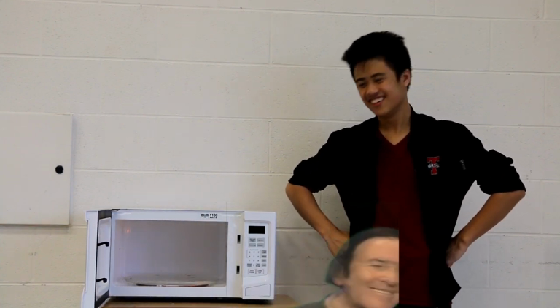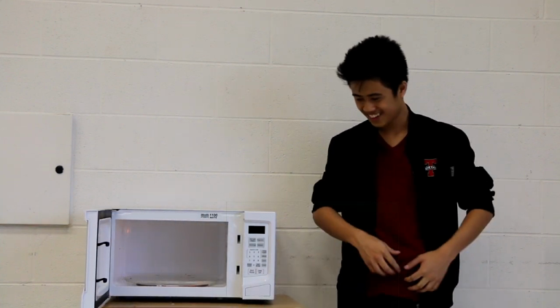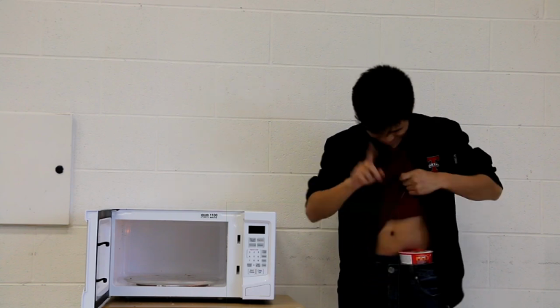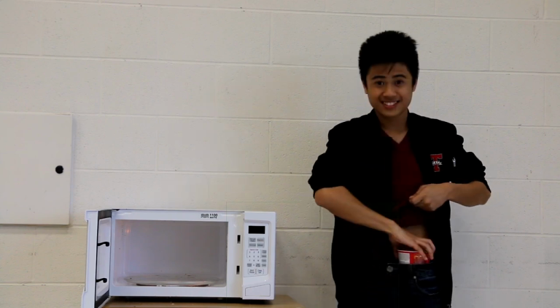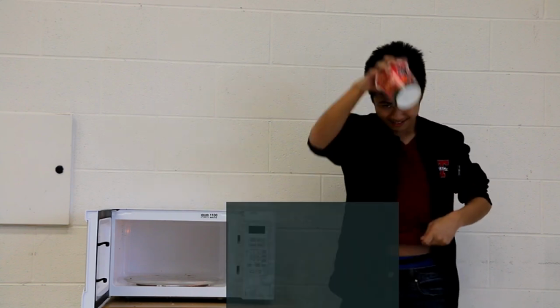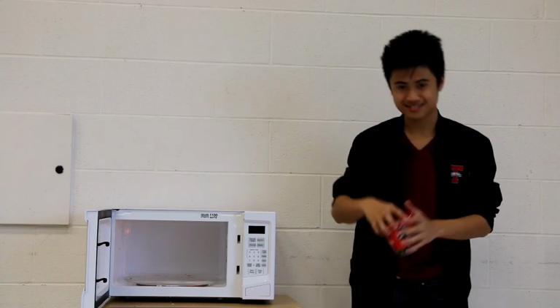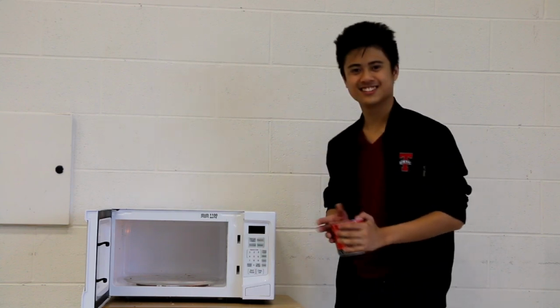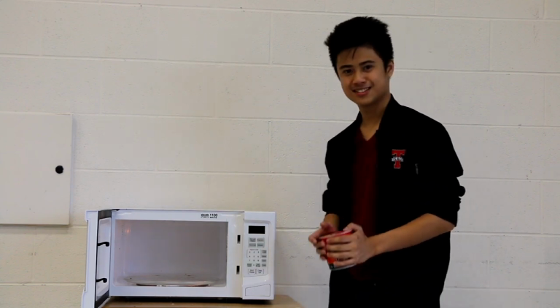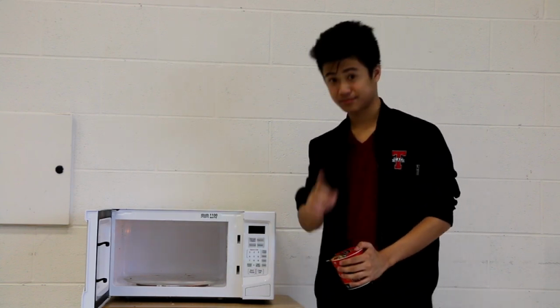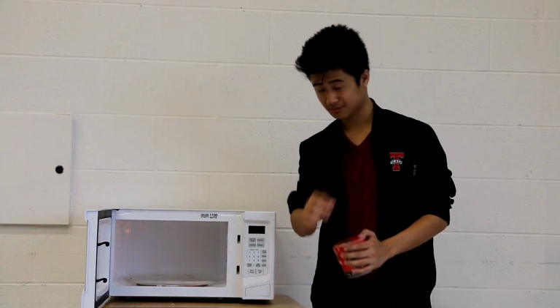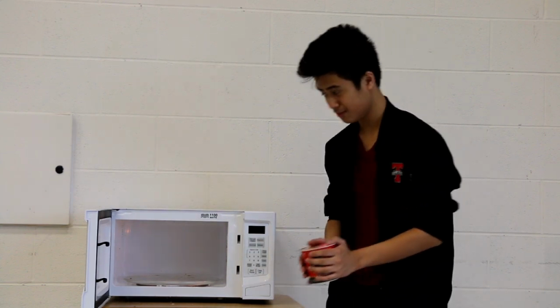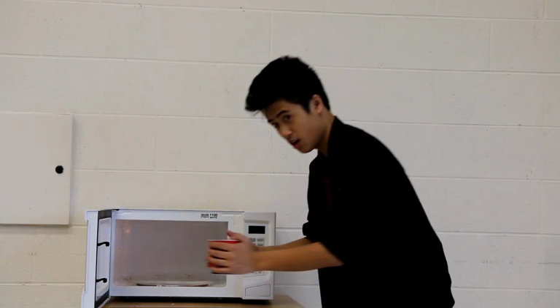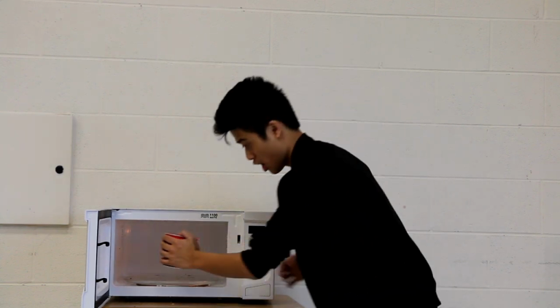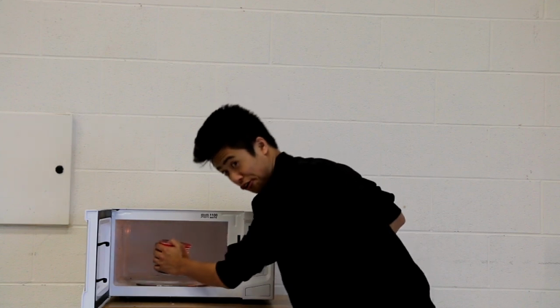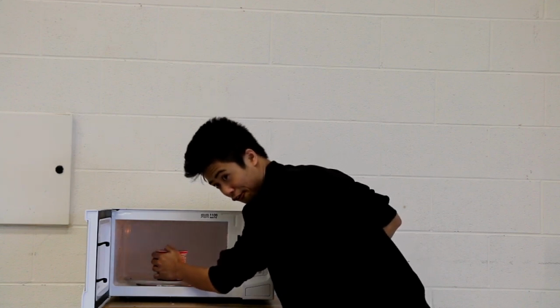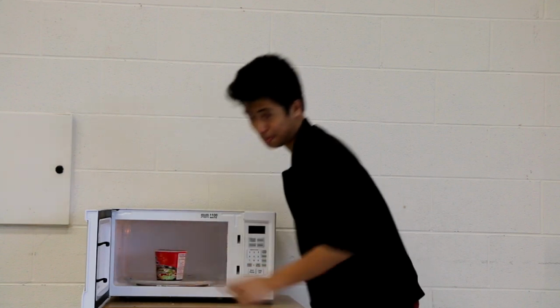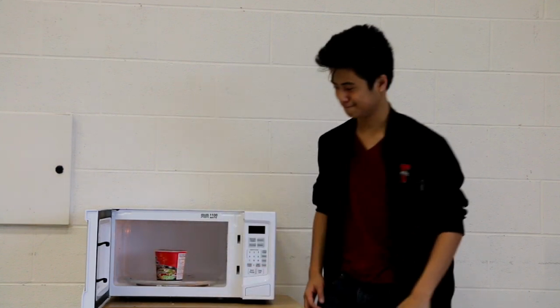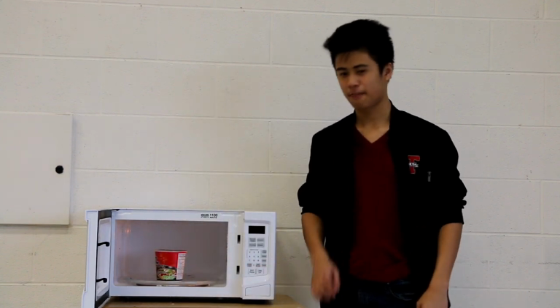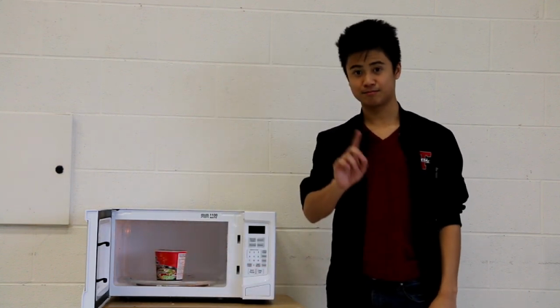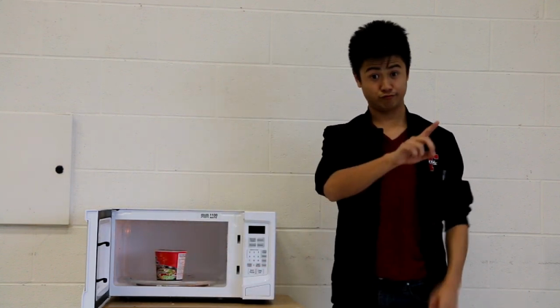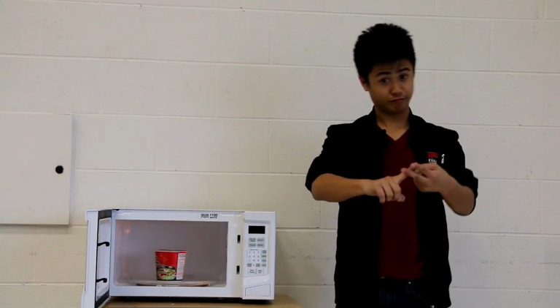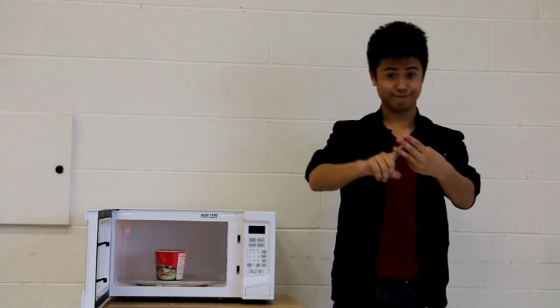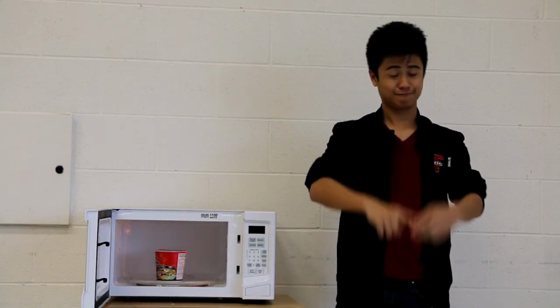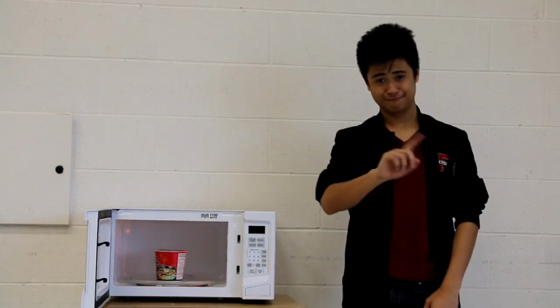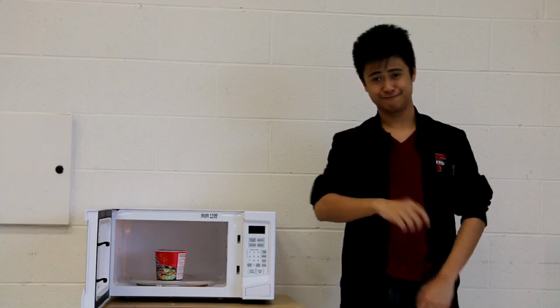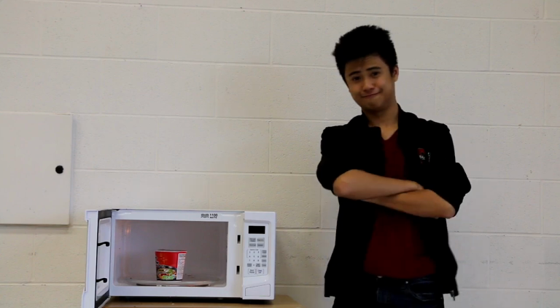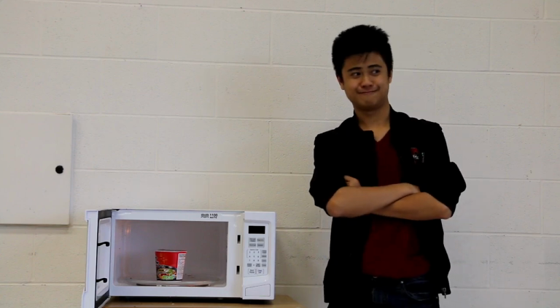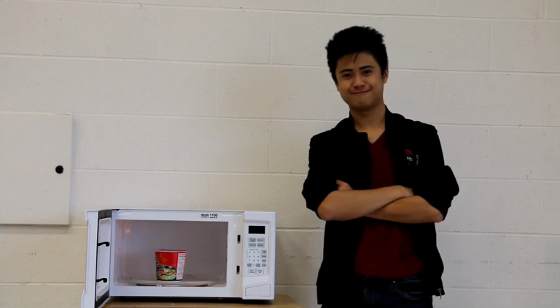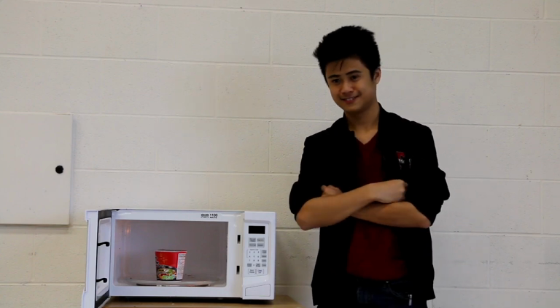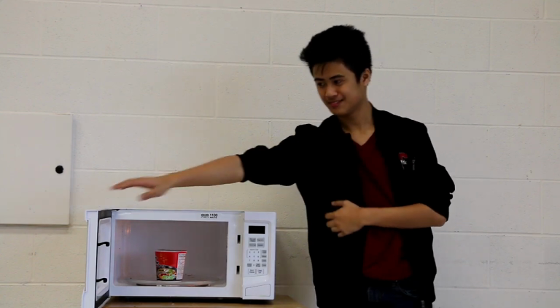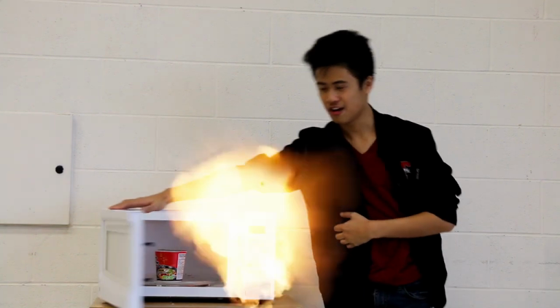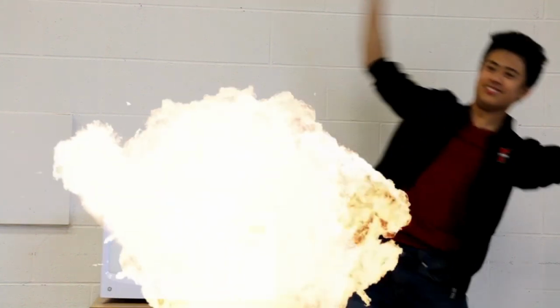Secondly, place food gently on the glass dish located in the center of the microwave. Please remember, place it gently. Please note that you cannot place tin foil, styrofoam, or any type of utensils in the microwaves, as it could result in collateral damage.